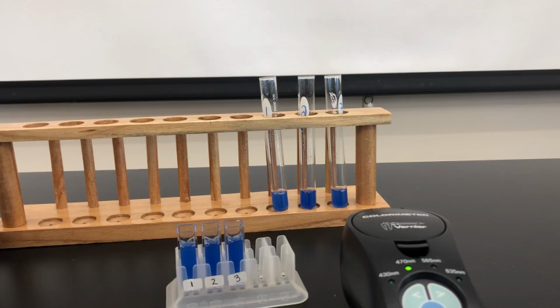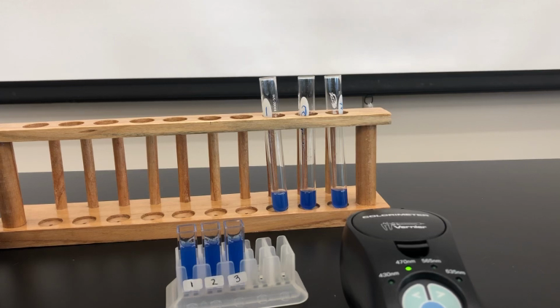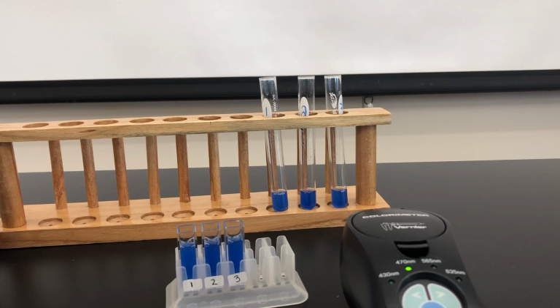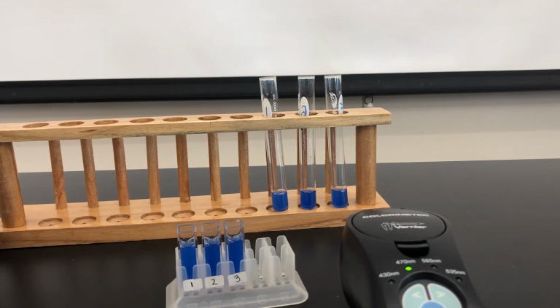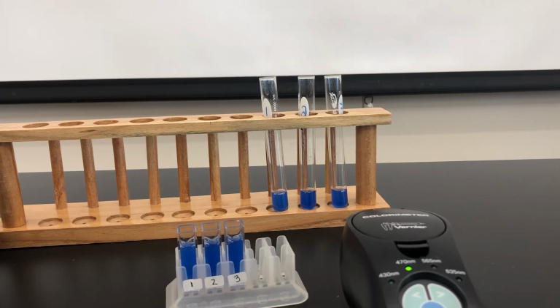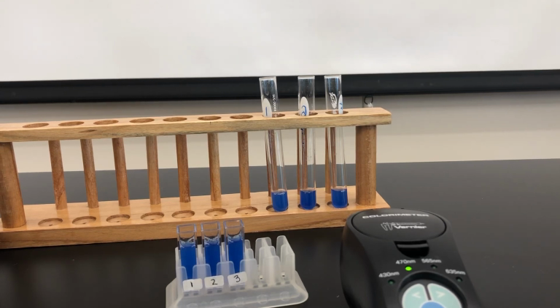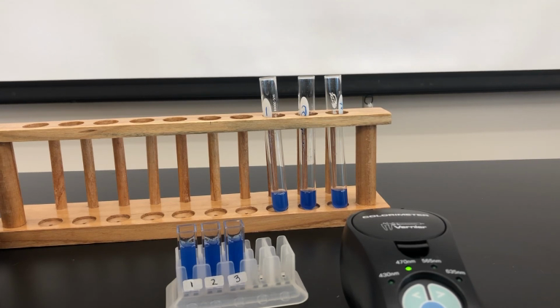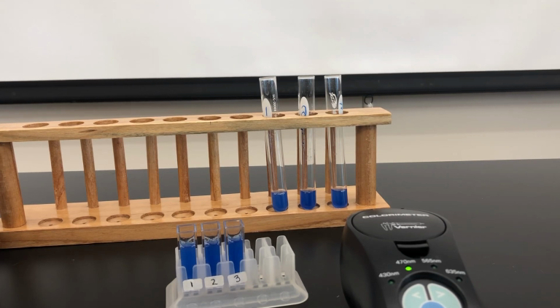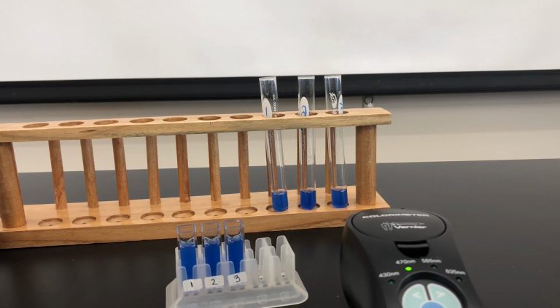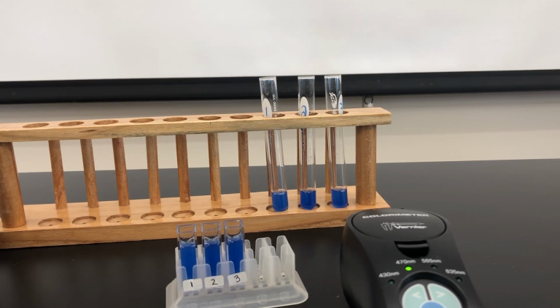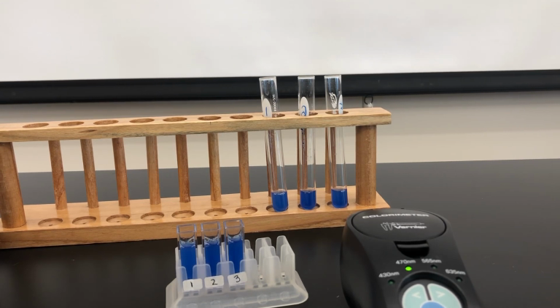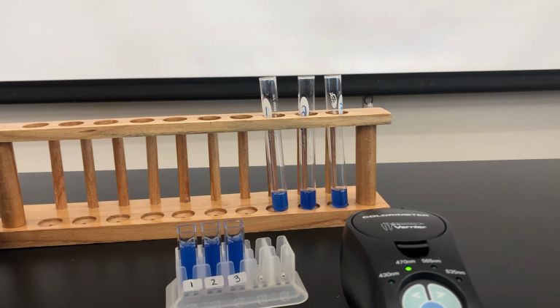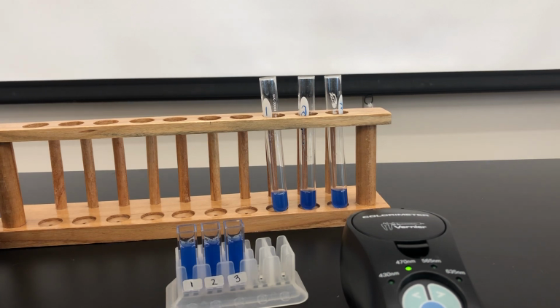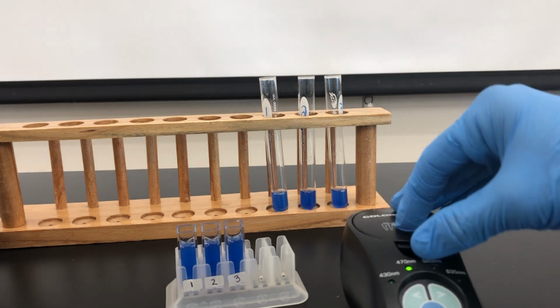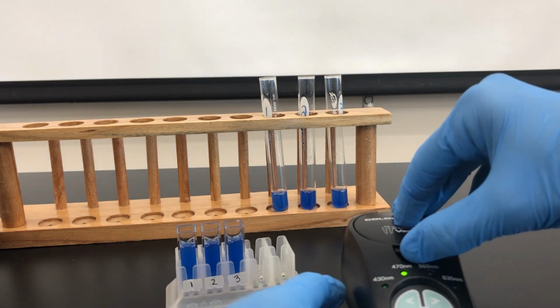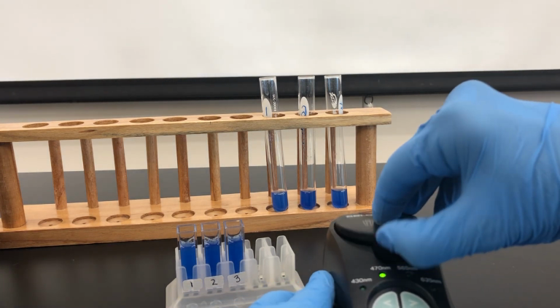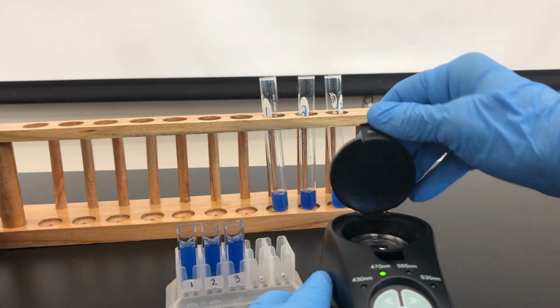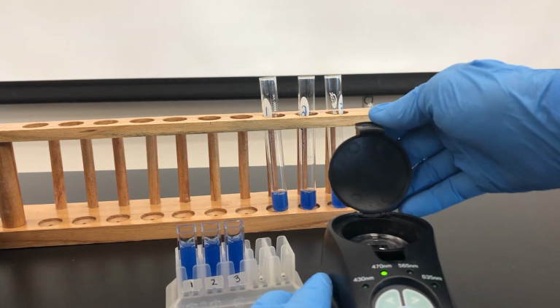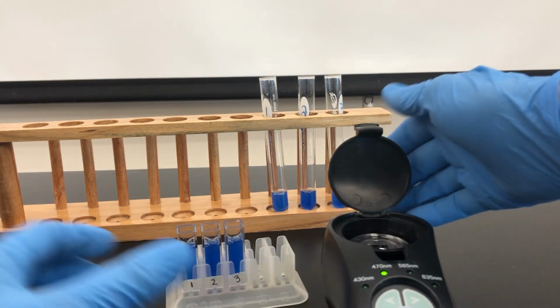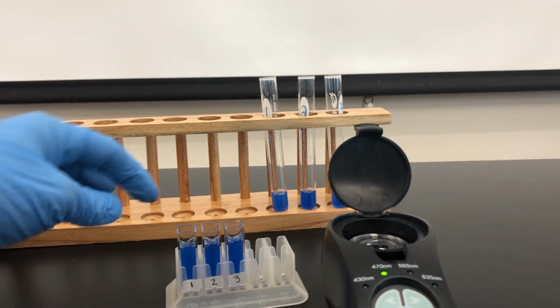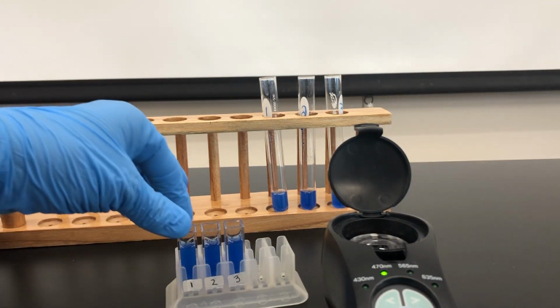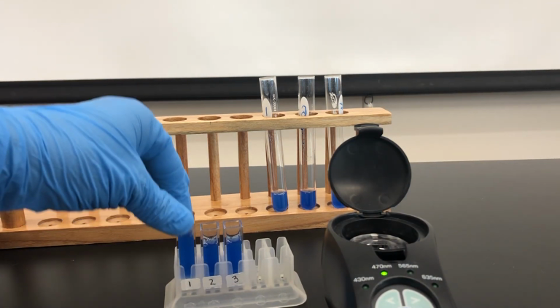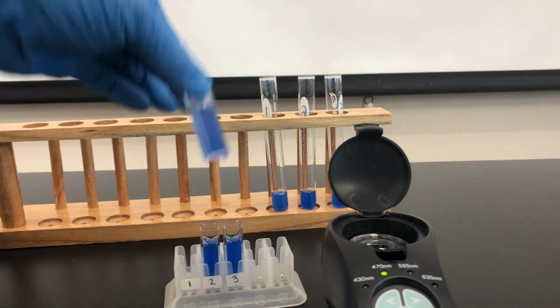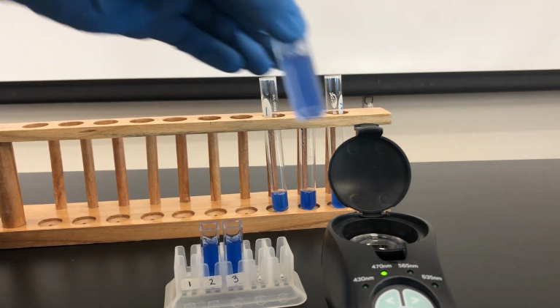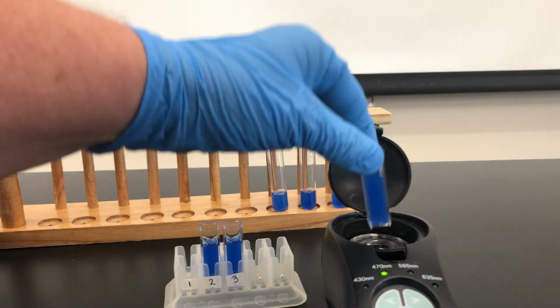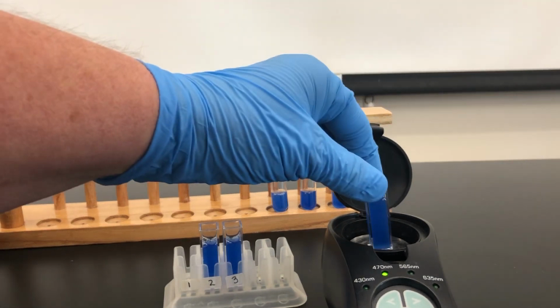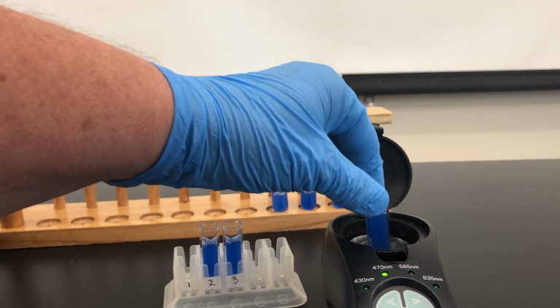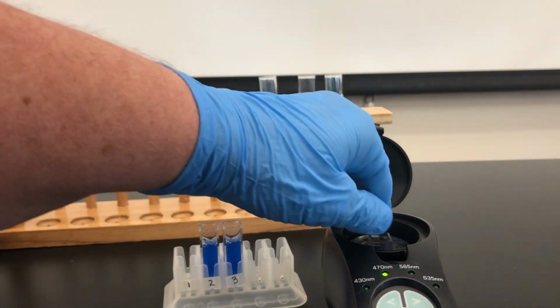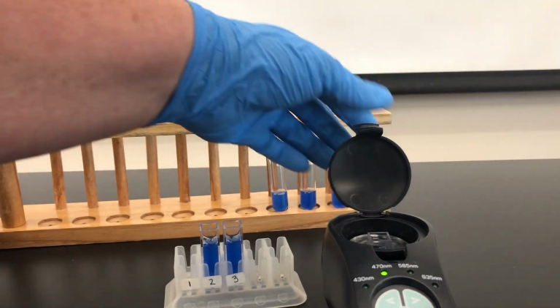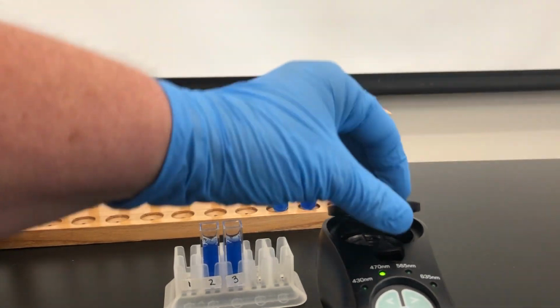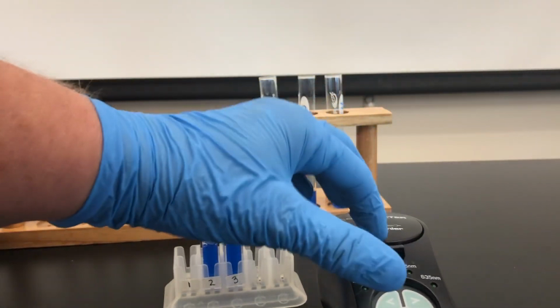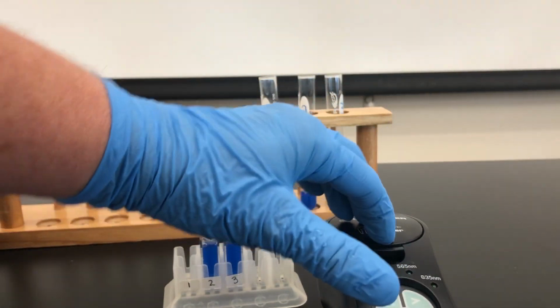It's been five minutes. Let's check our next readings. Remember, we're going to do each one in the colorimeter in the correct orientation so light can penetrate through or absorb.